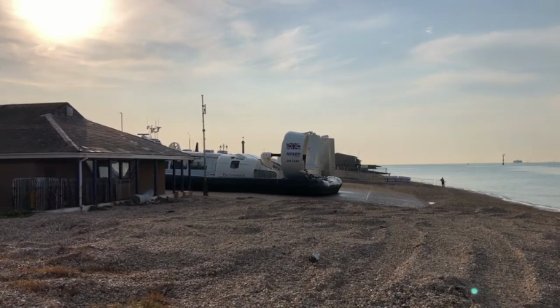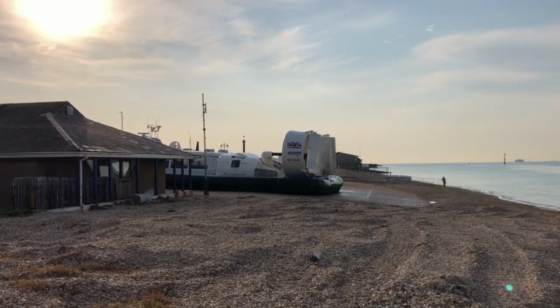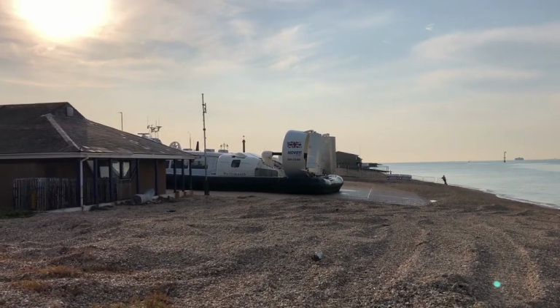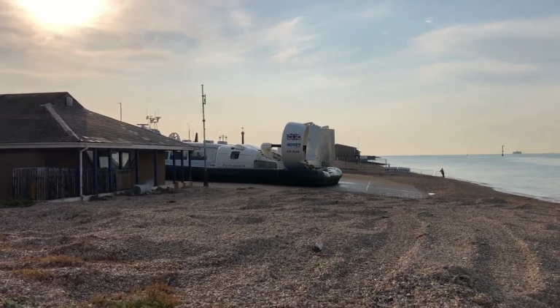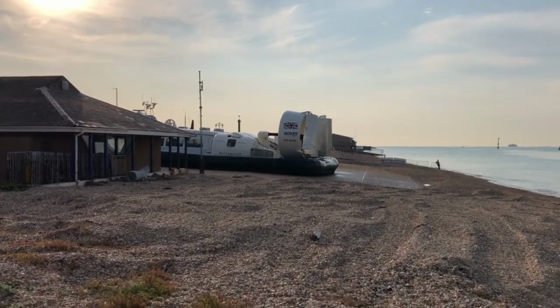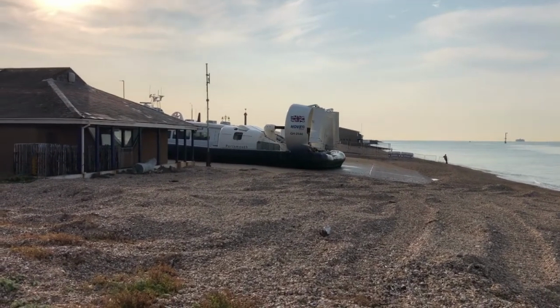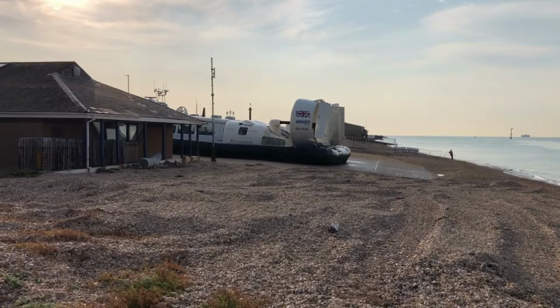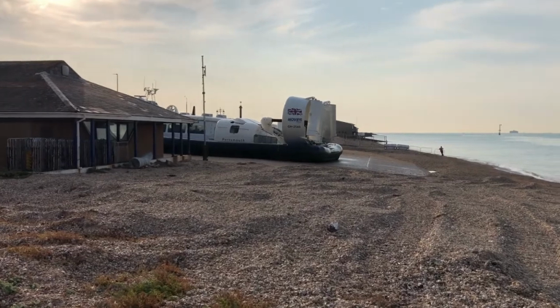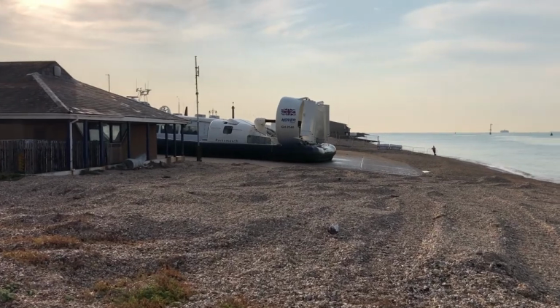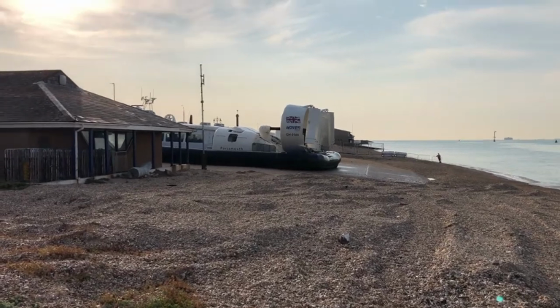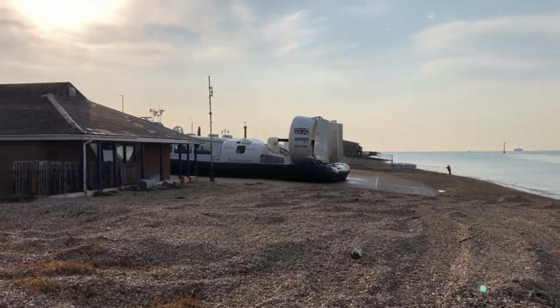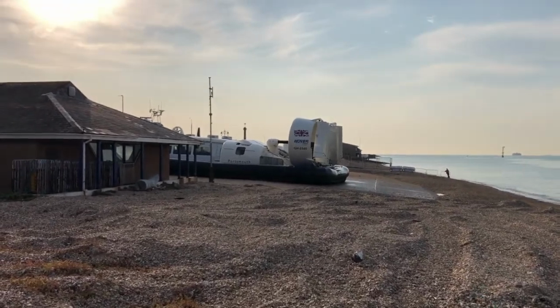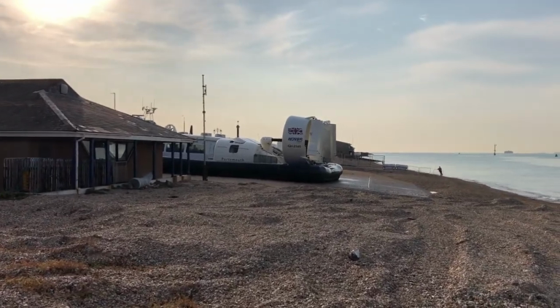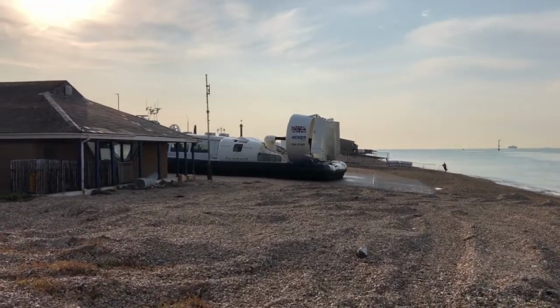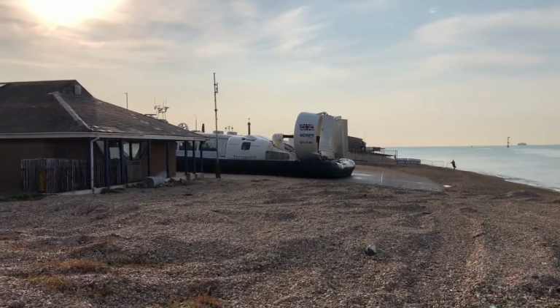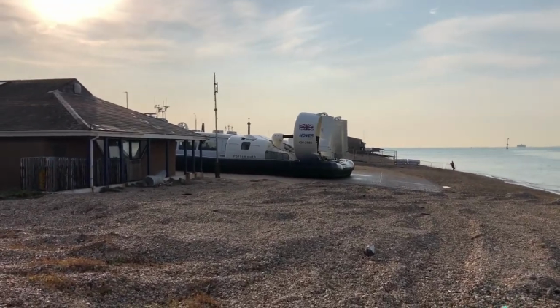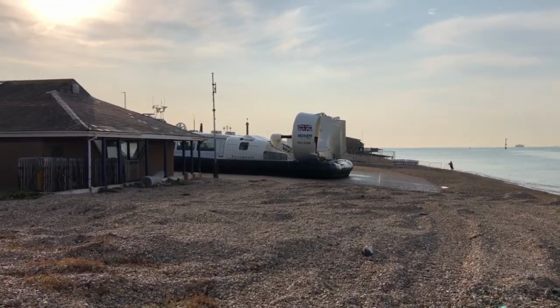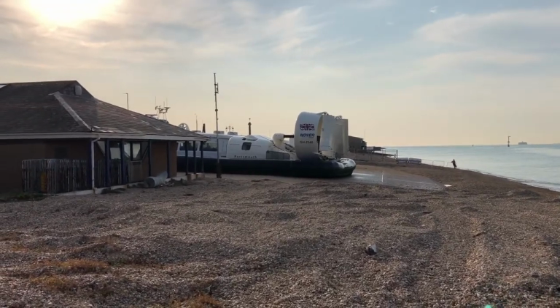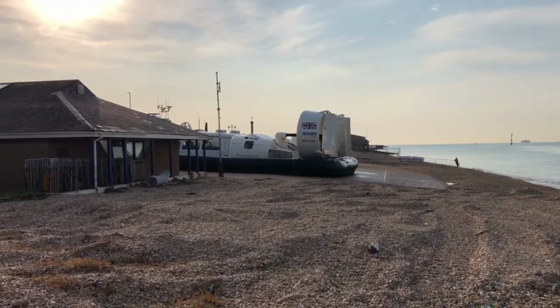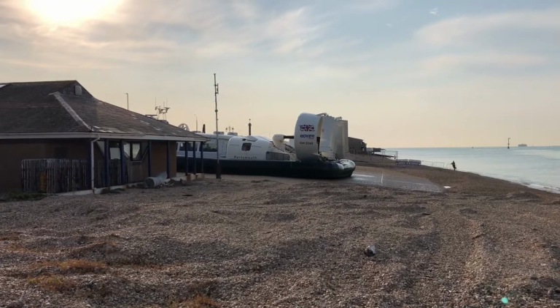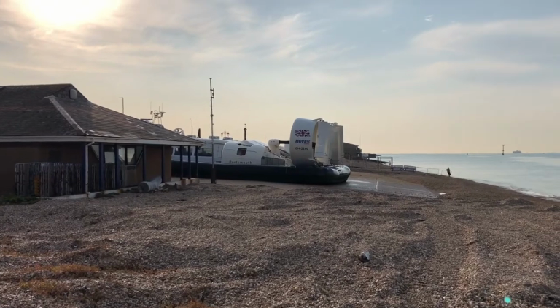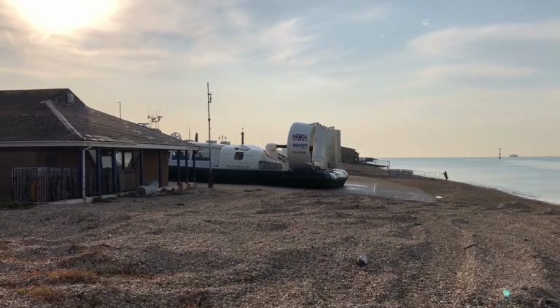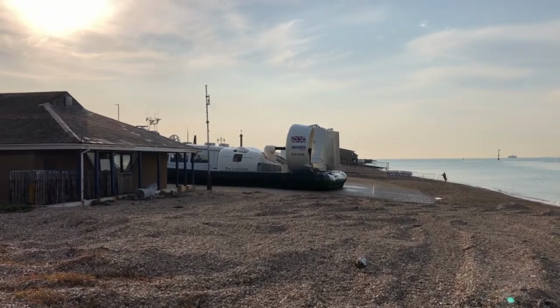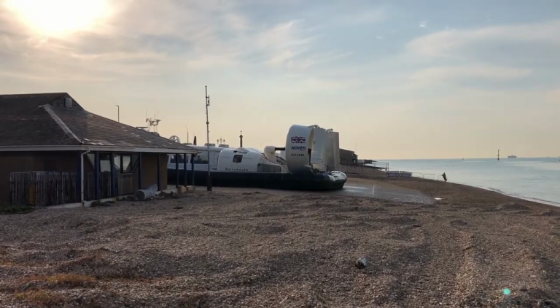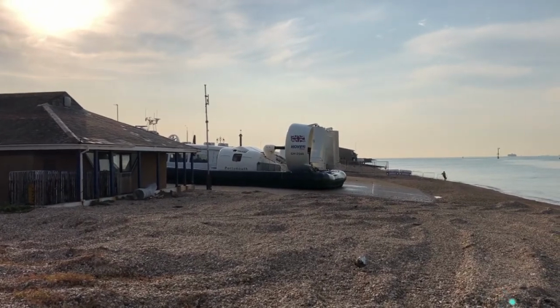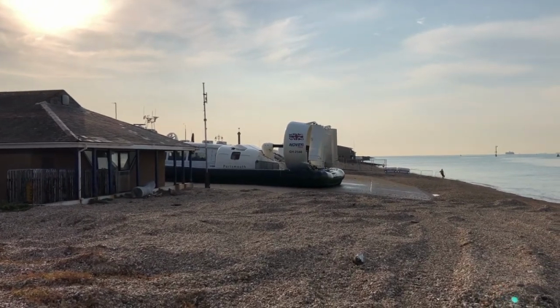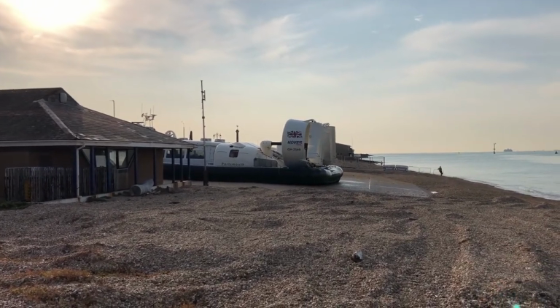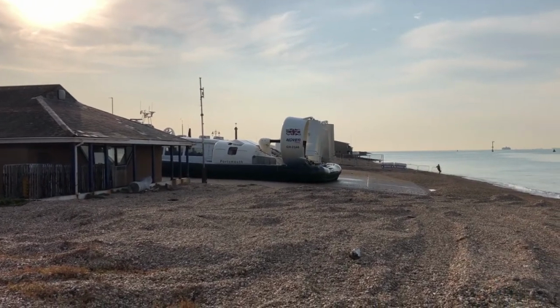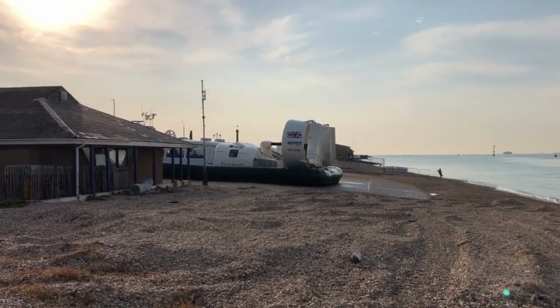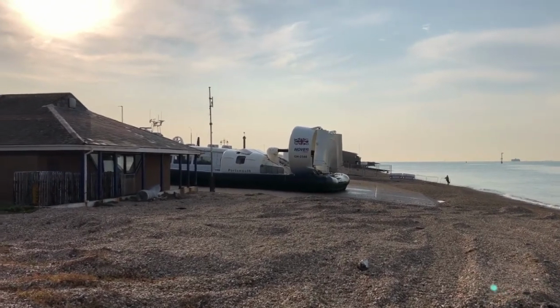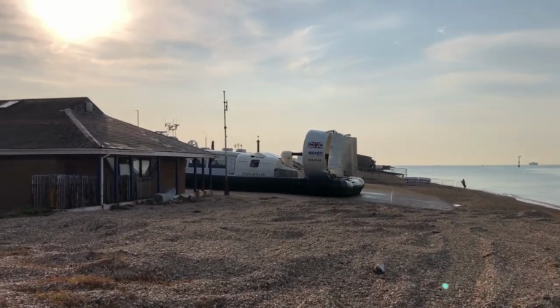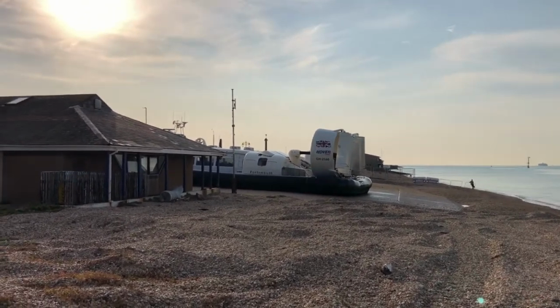If you're curious, this is the only commercial hovercraft in the whole of the UK, and I think one of two in Europe — if you're ever interested, because why wouldn't you be? I know I am.